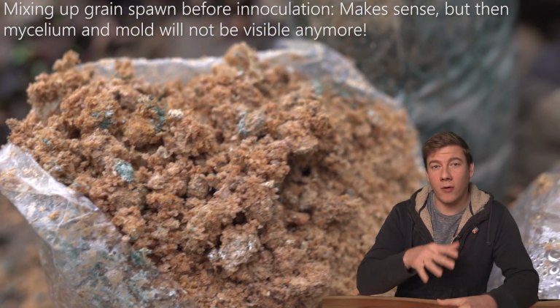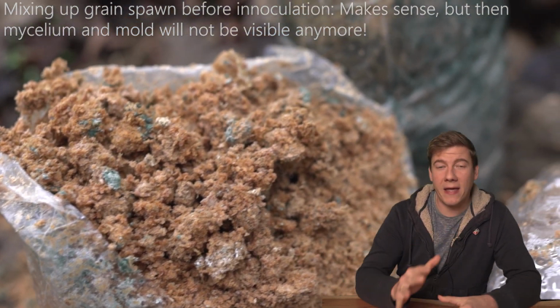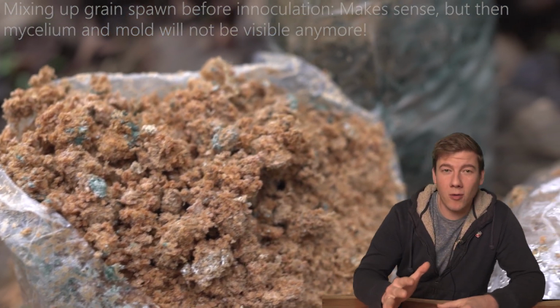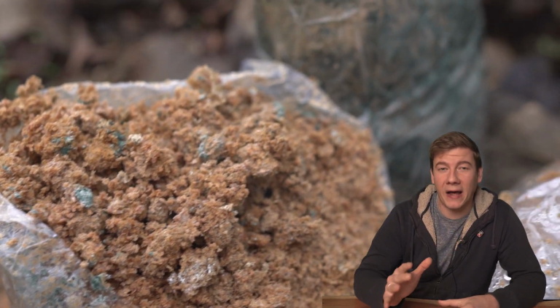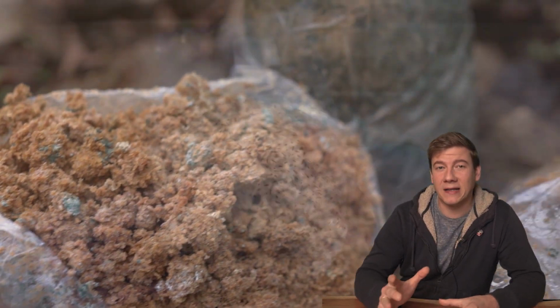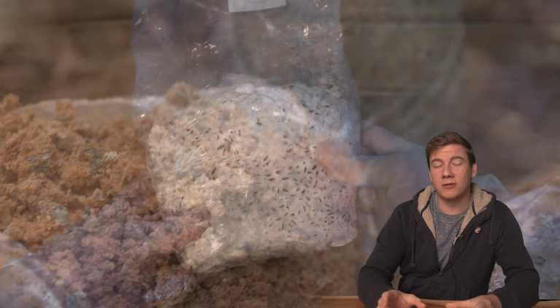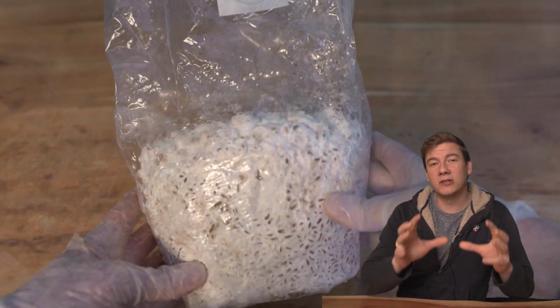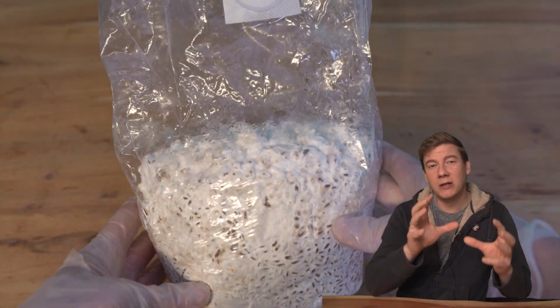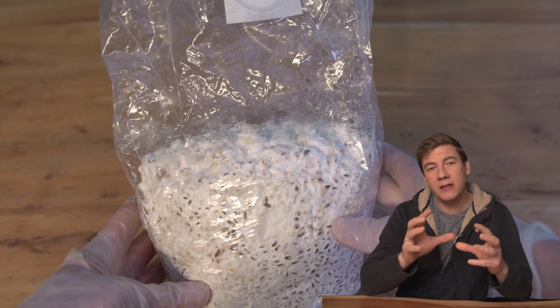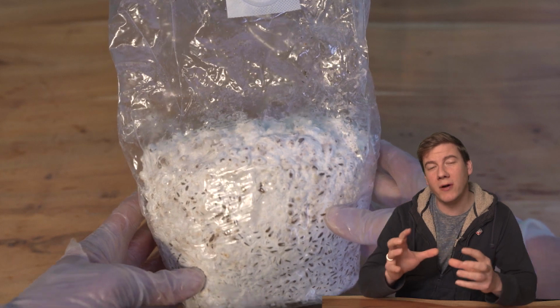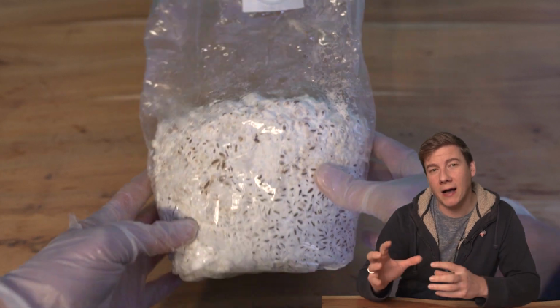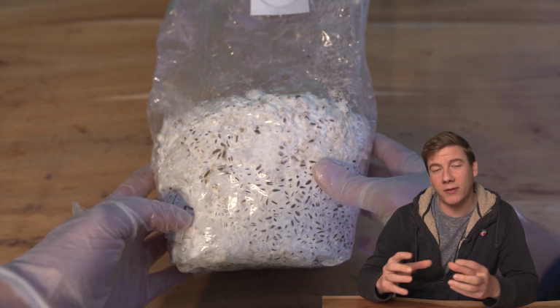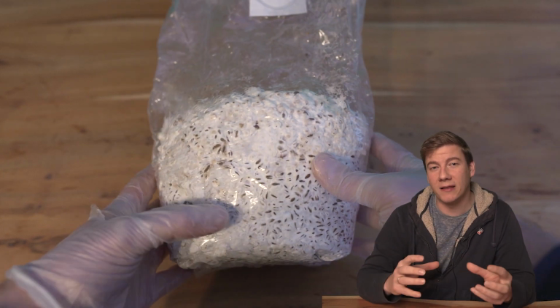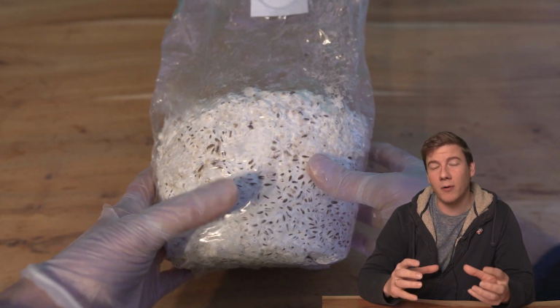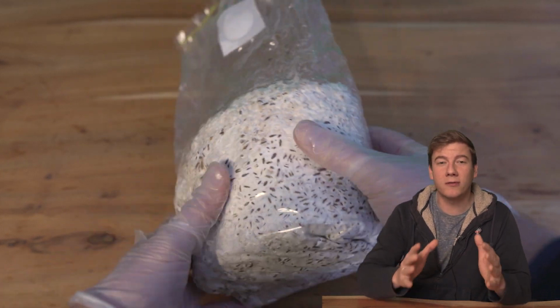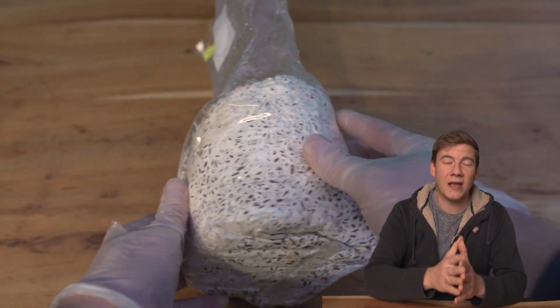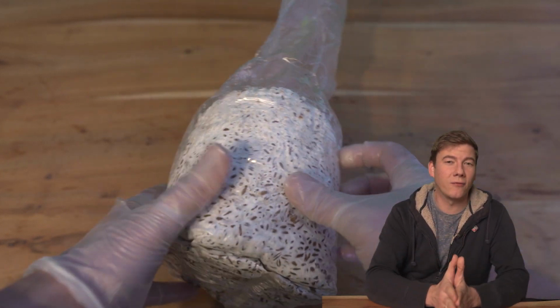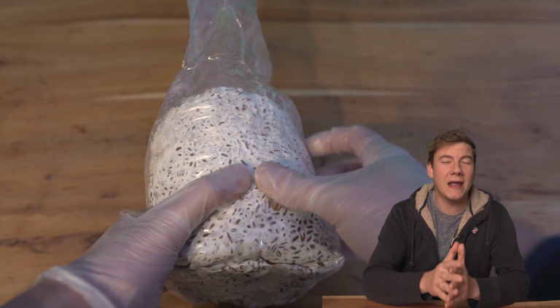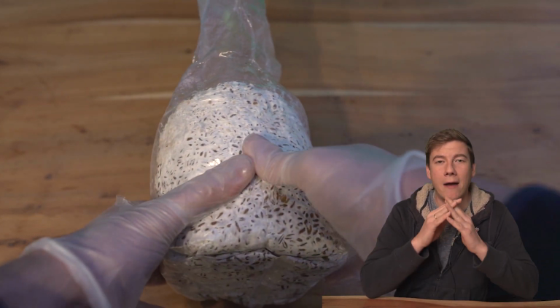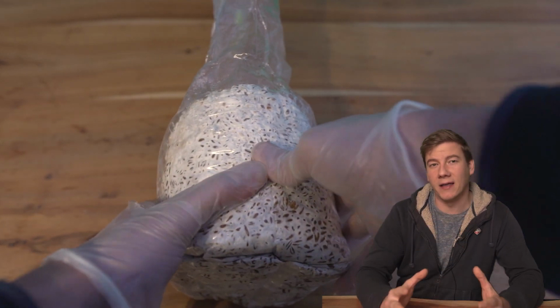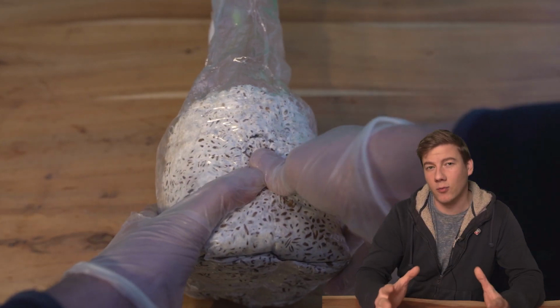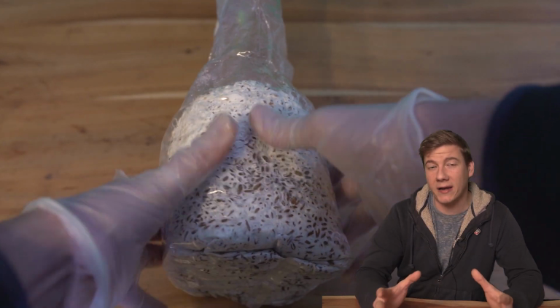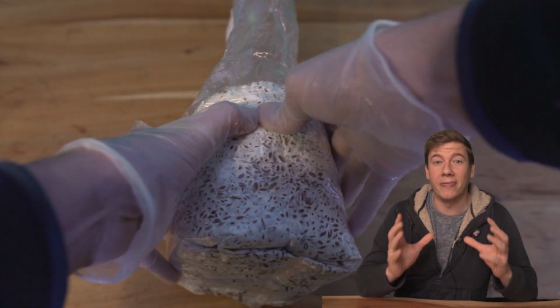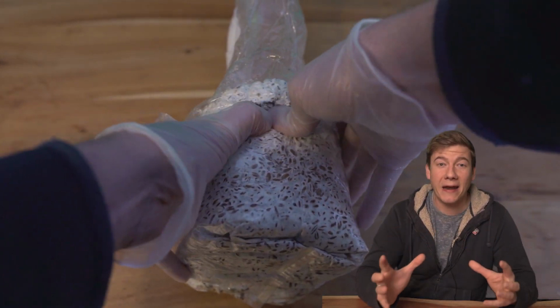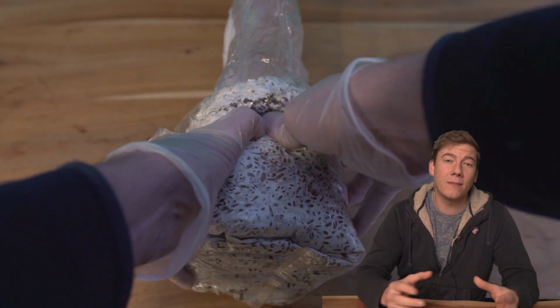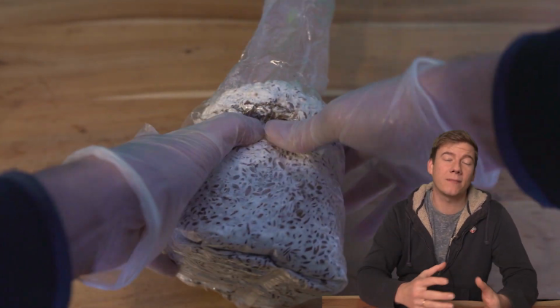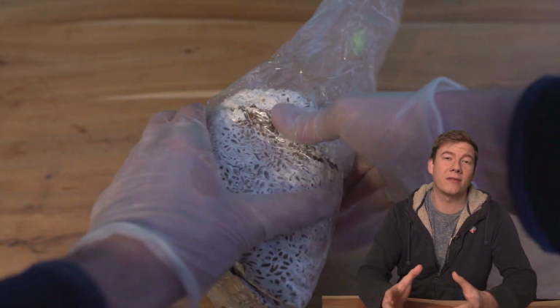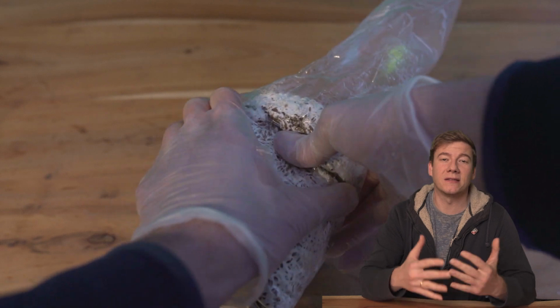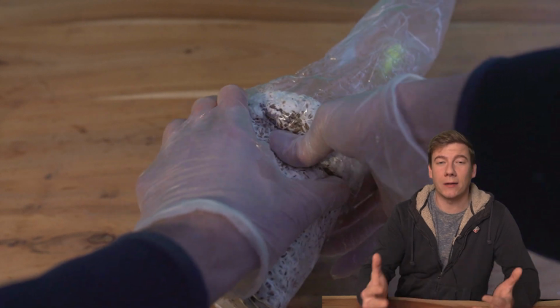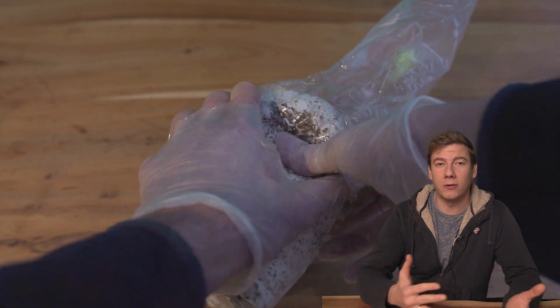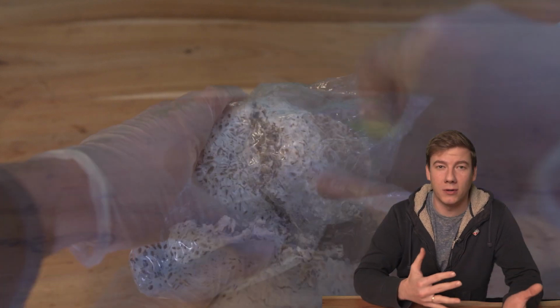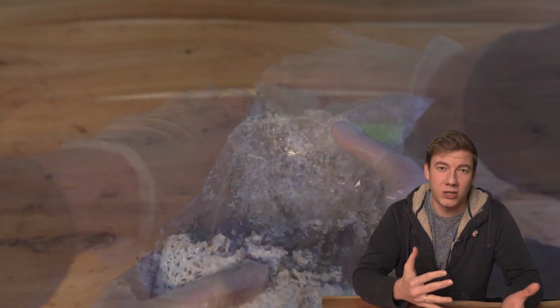From that moment, I started to slowly break up the grain spawn to check if really everything is white, and then mix everything up and start with inoculation.